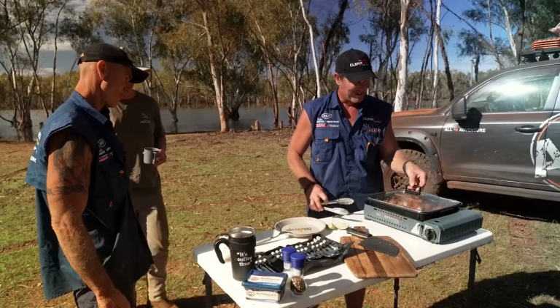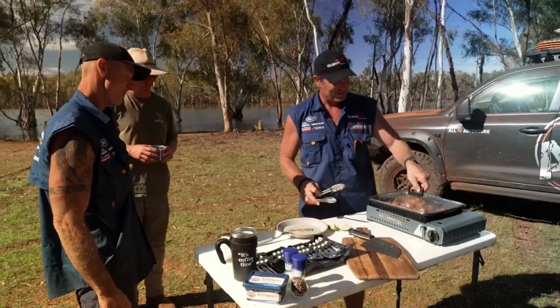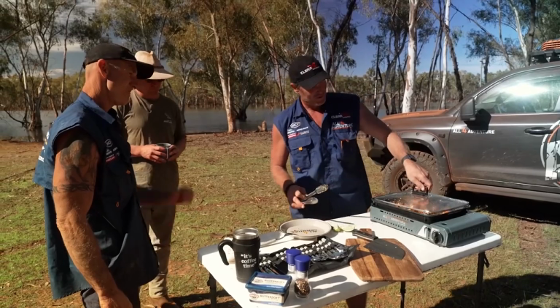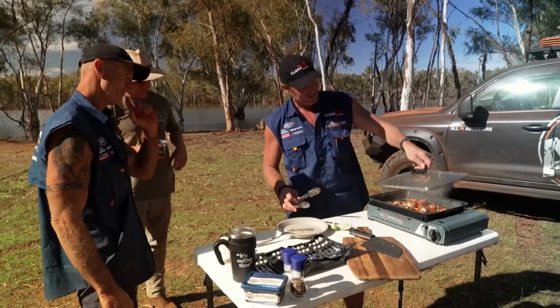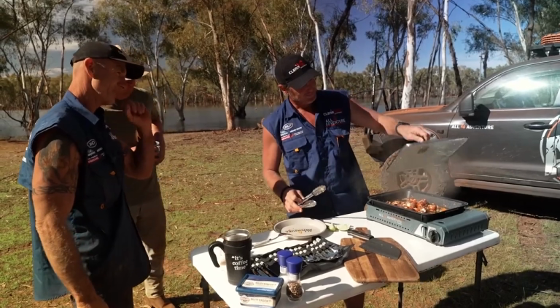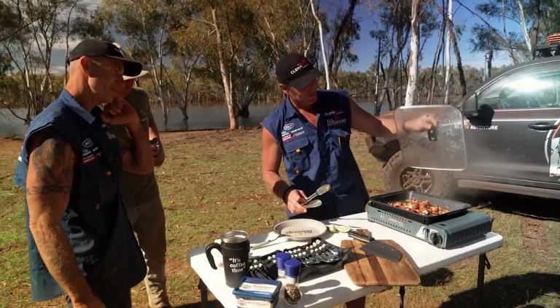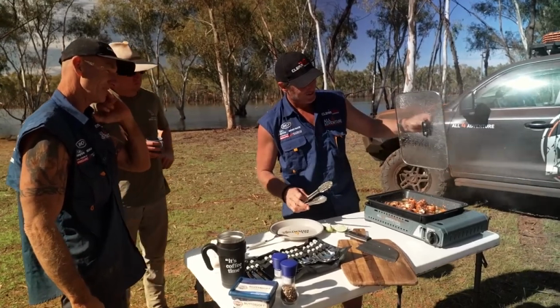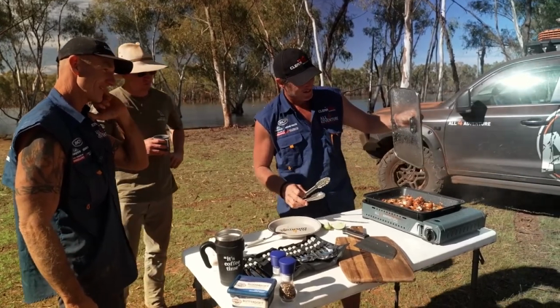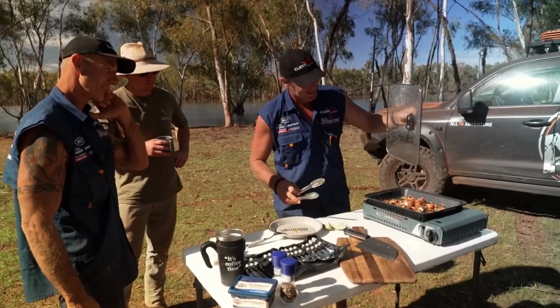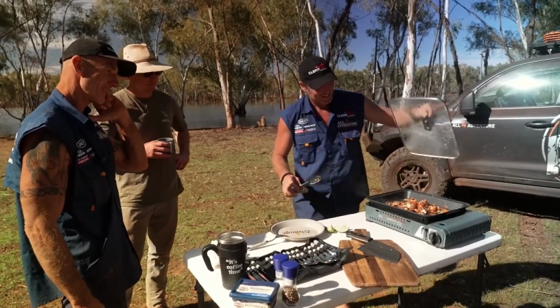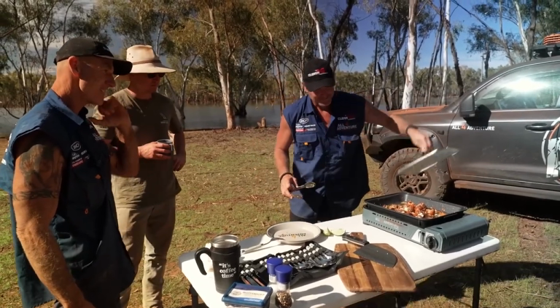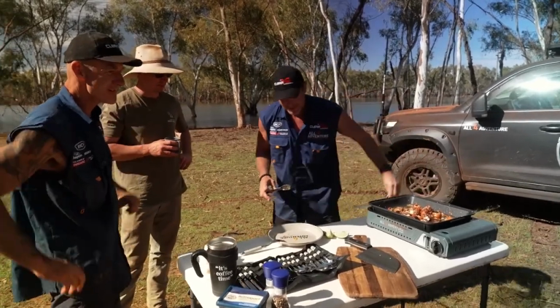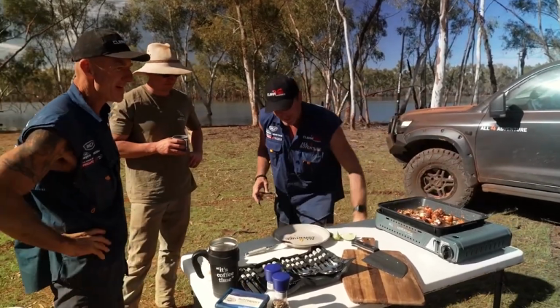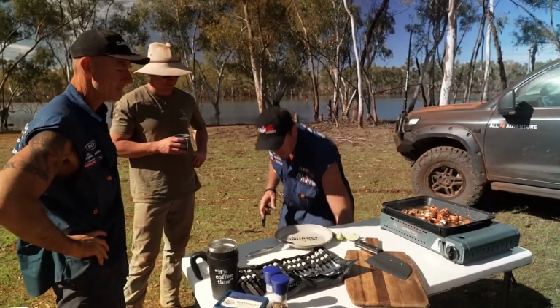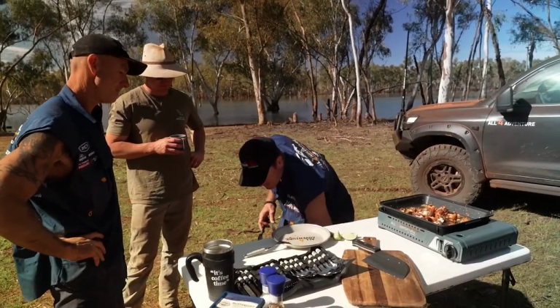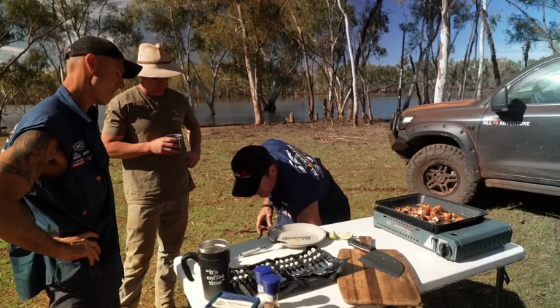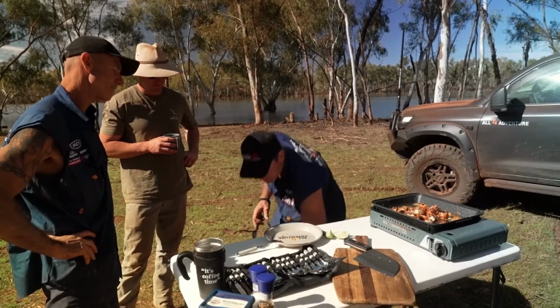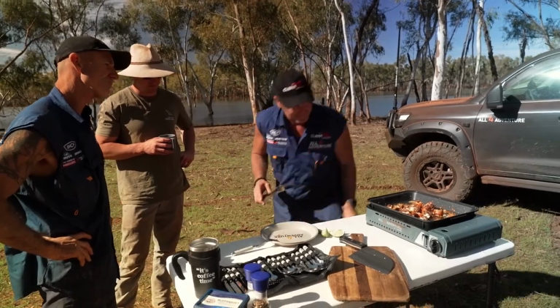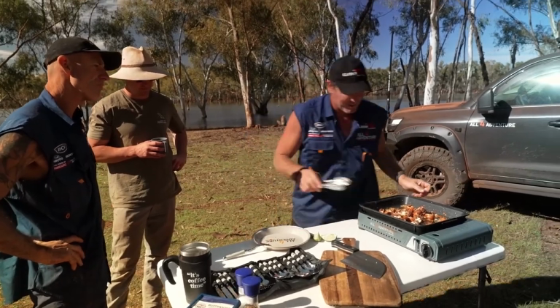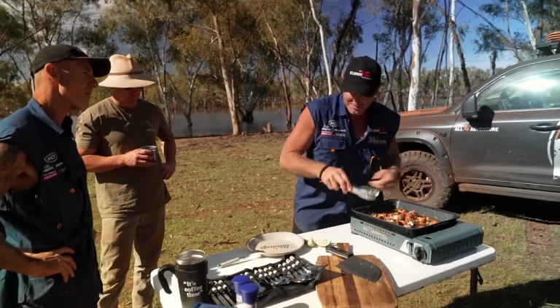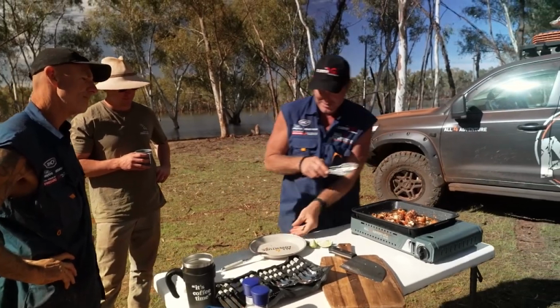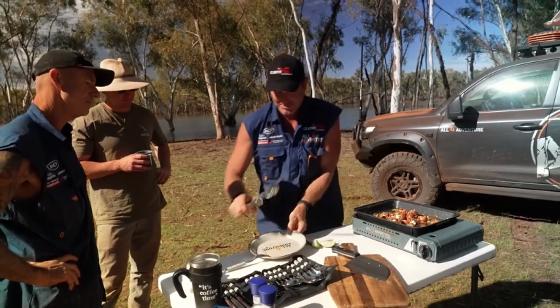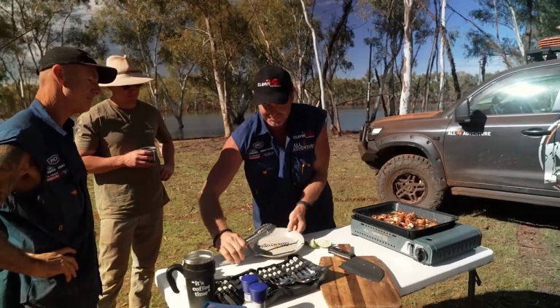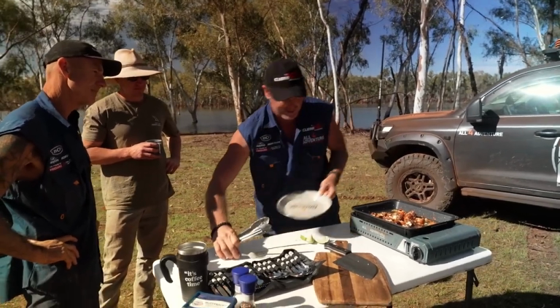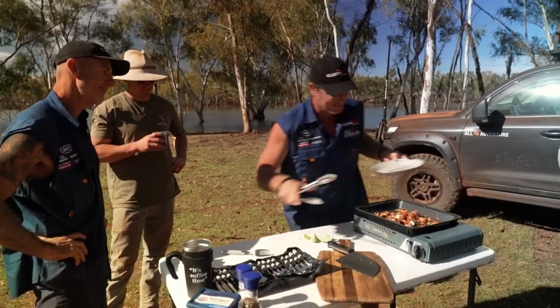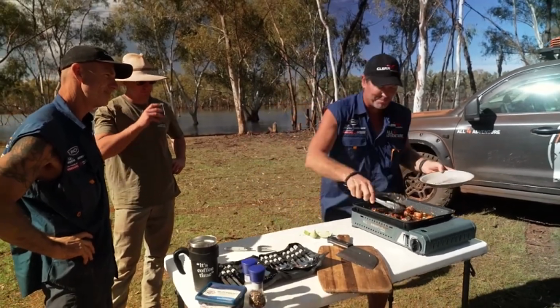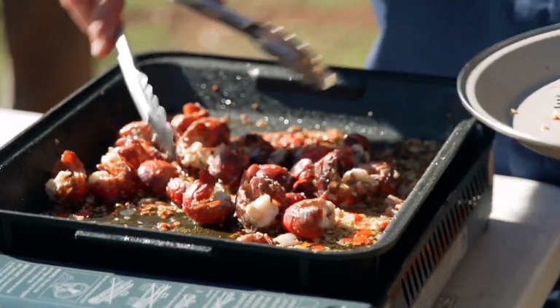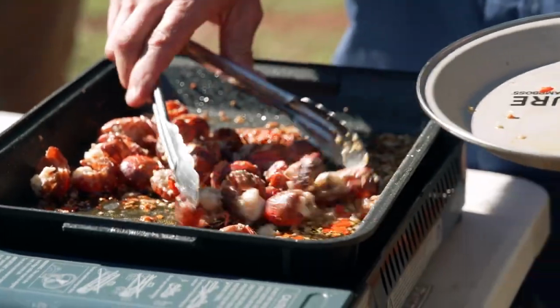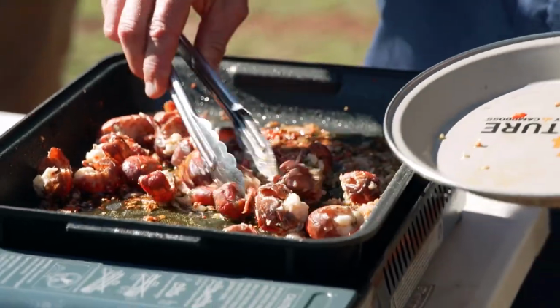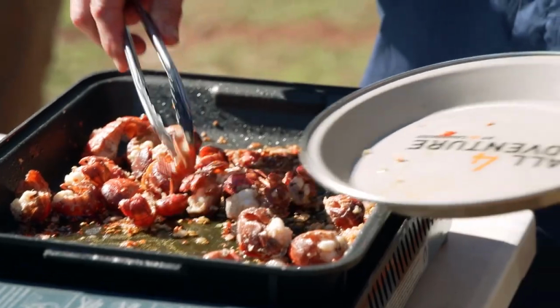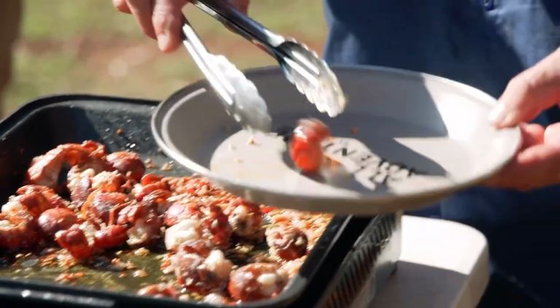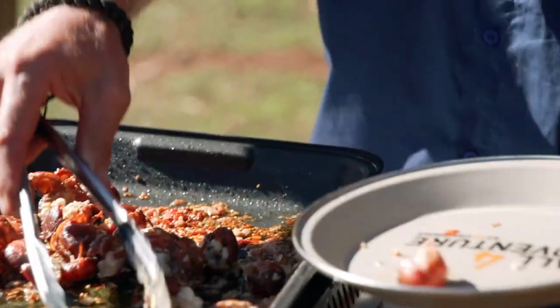Oh, I think we're good, boys. Just that little suckers up. Let's chuck that down there. Let's dish her up. Now we've got a bit of lime here too, just to give it that zesty zing at the end.